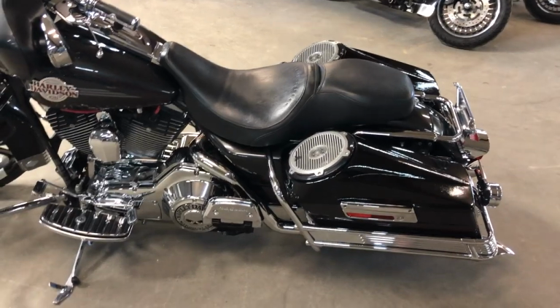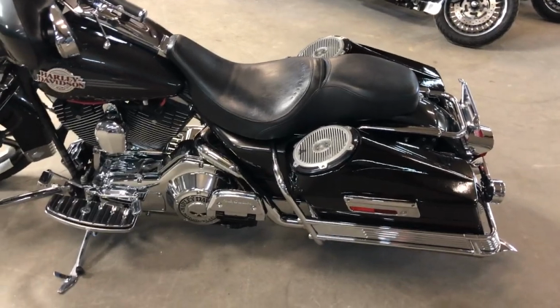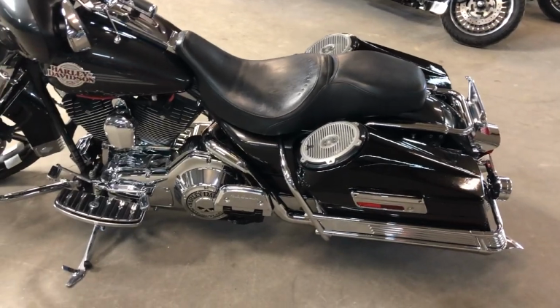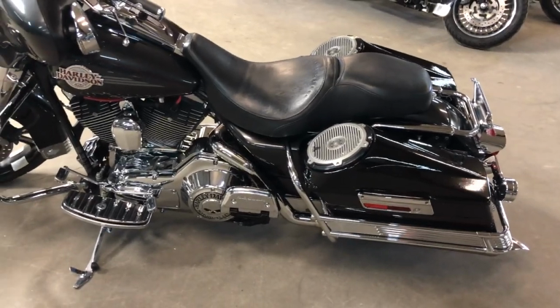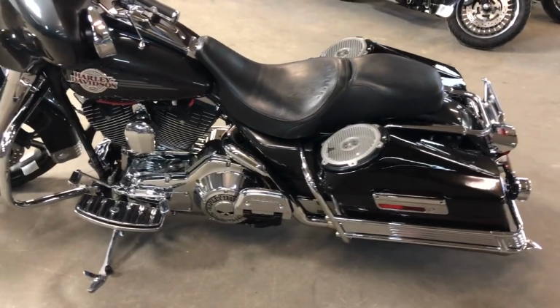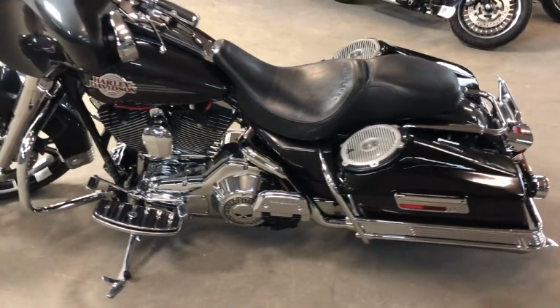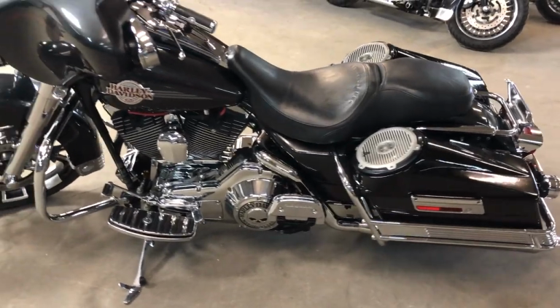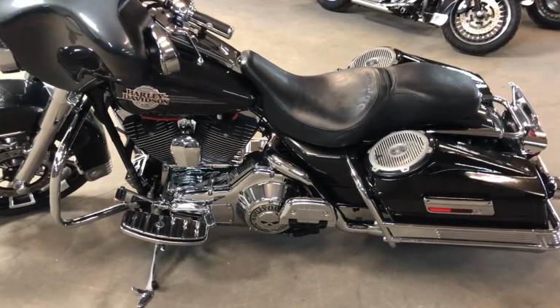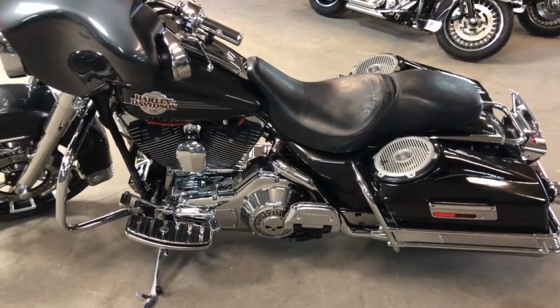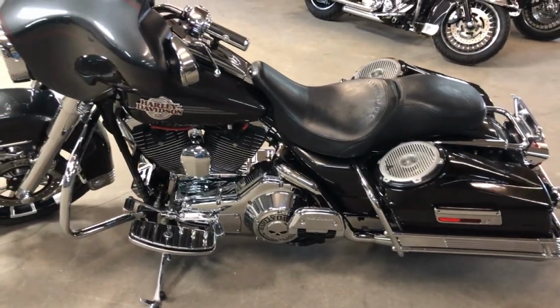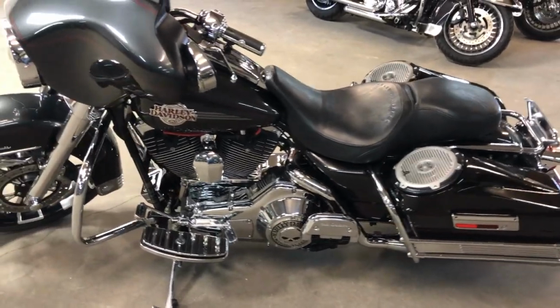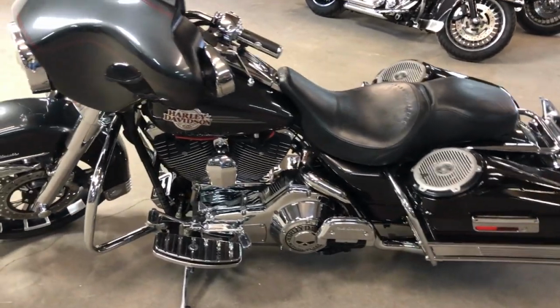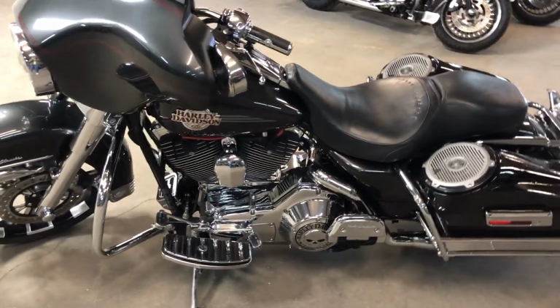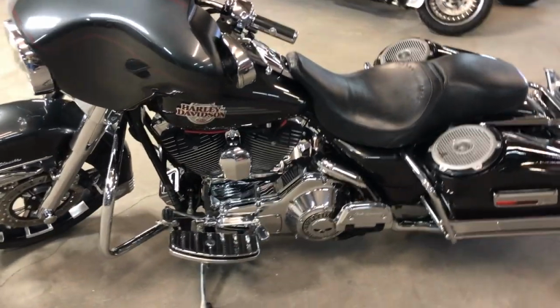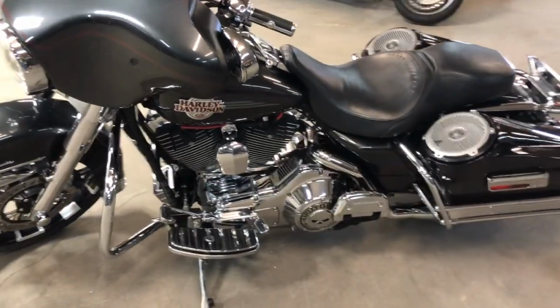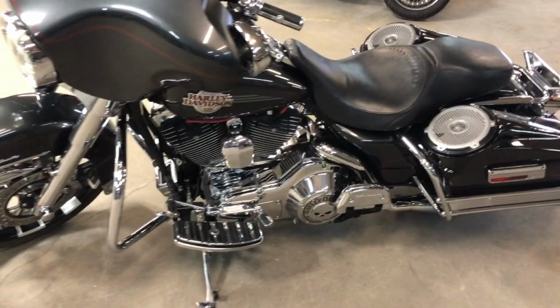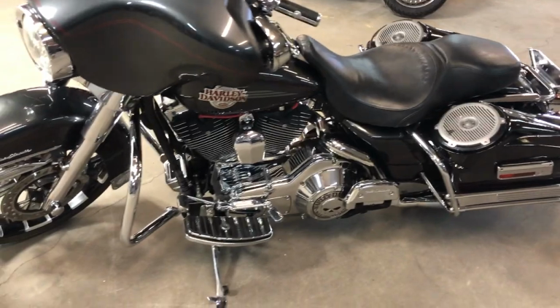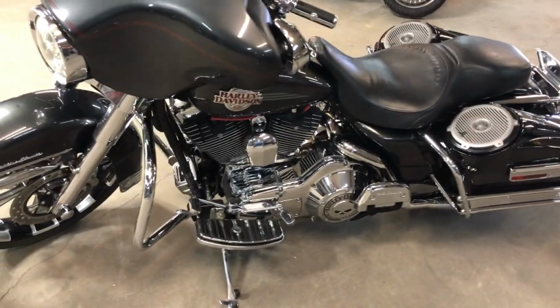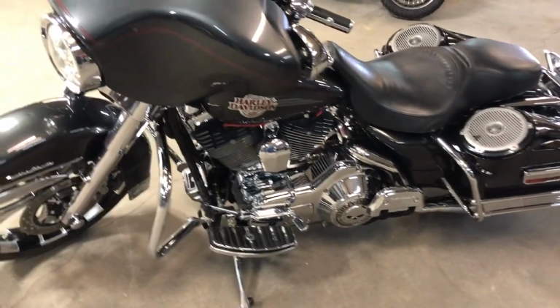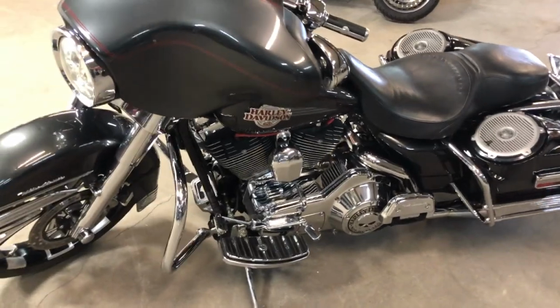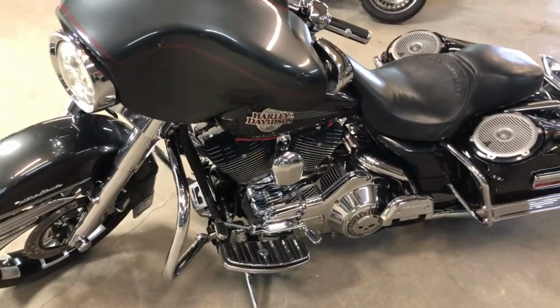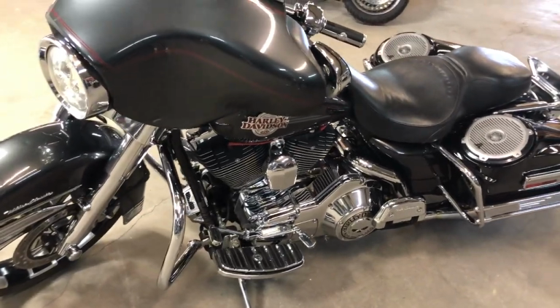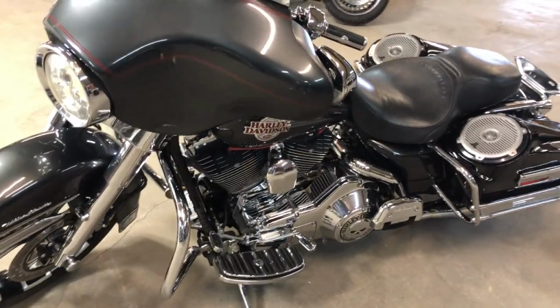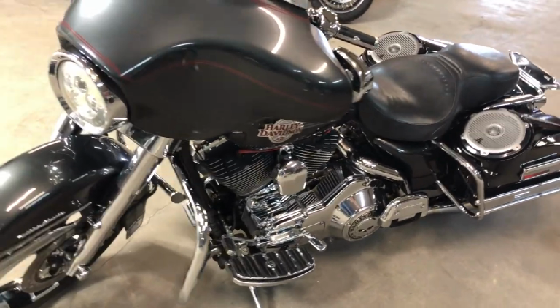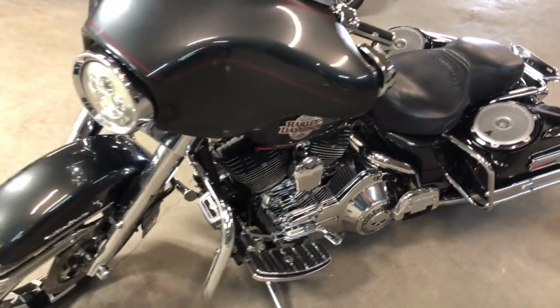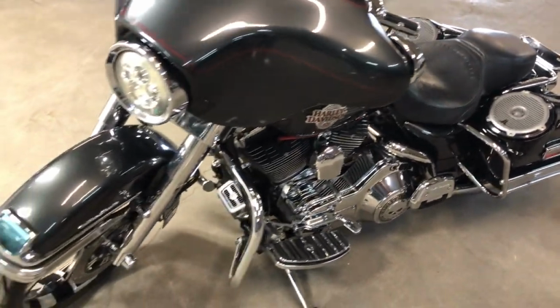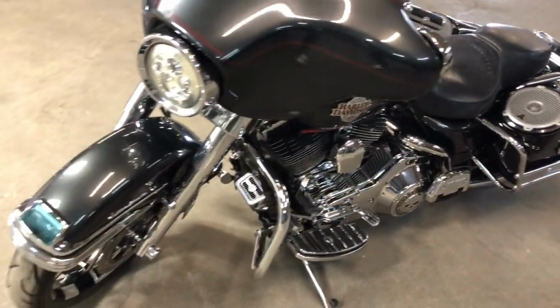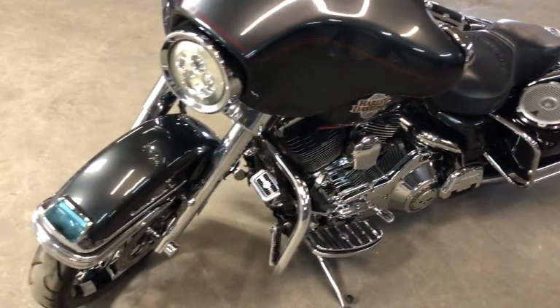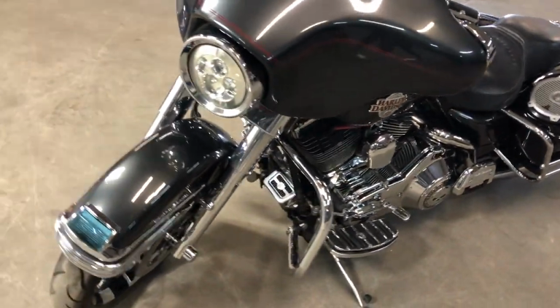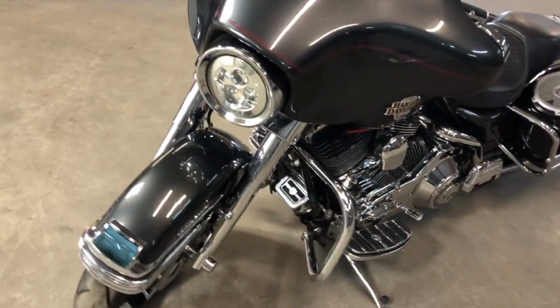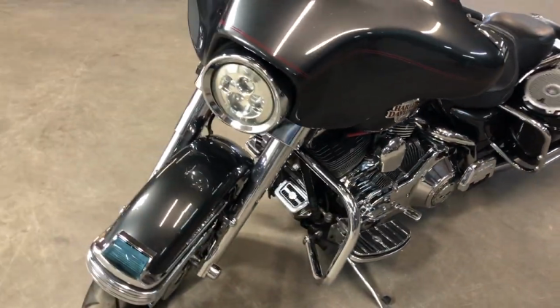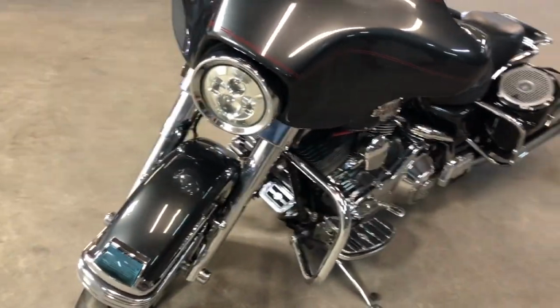Hey guys, approvalpowersports.com here. Check this one out — 2006 Electra Glide for sale, with over $4,000 in extras. Take a close look at this one.